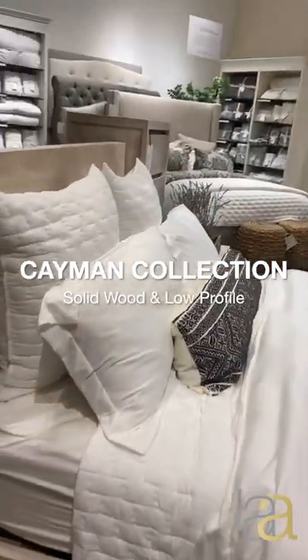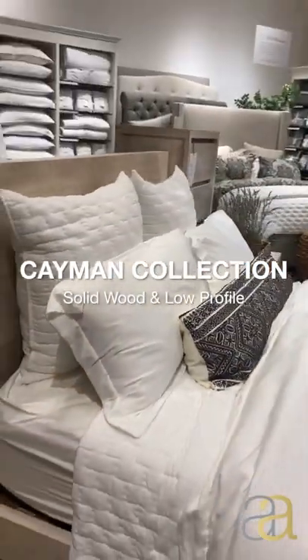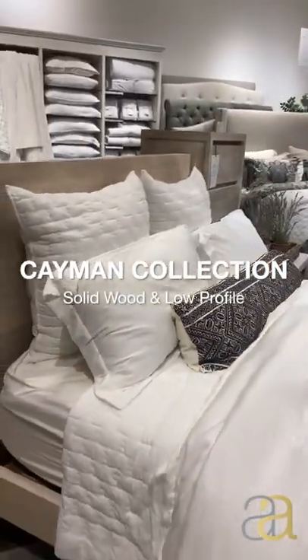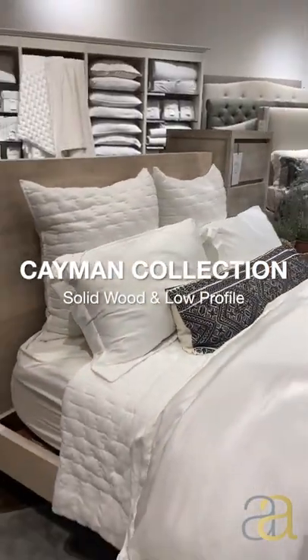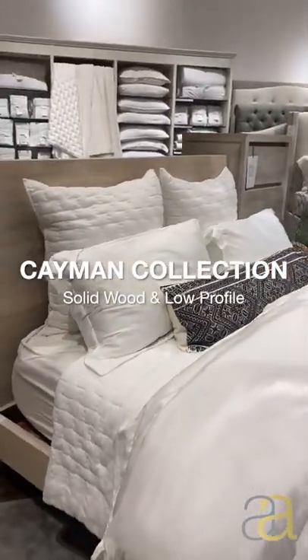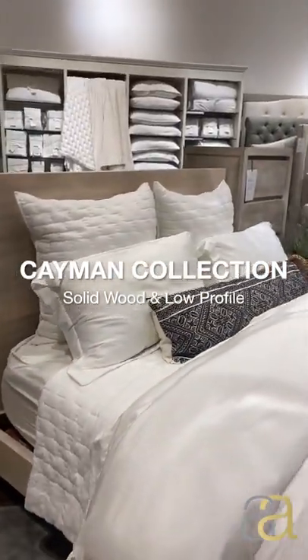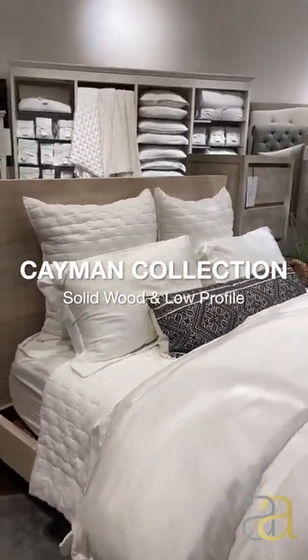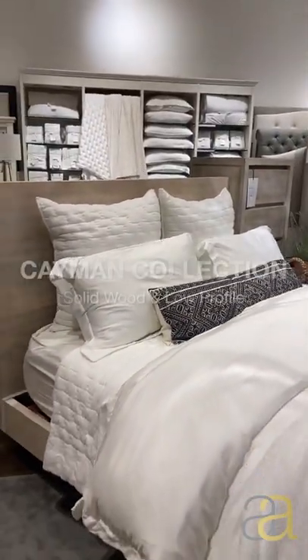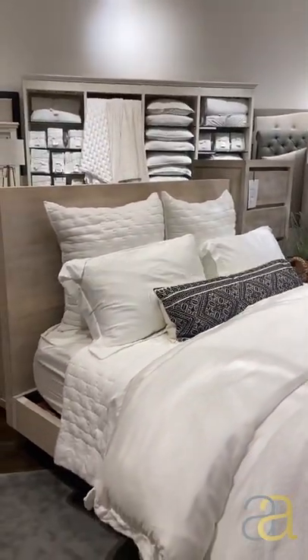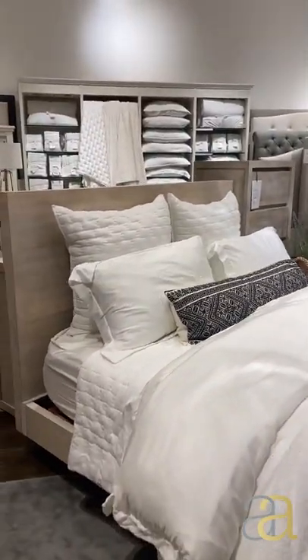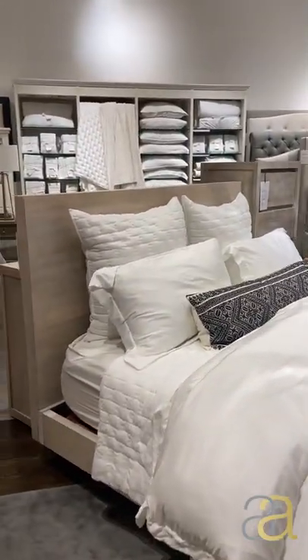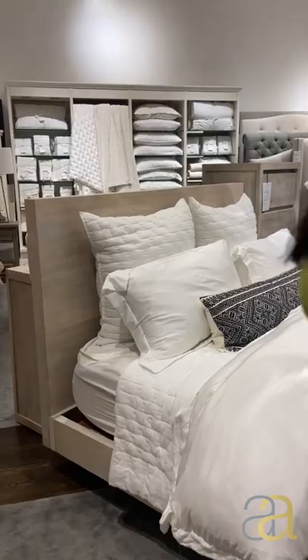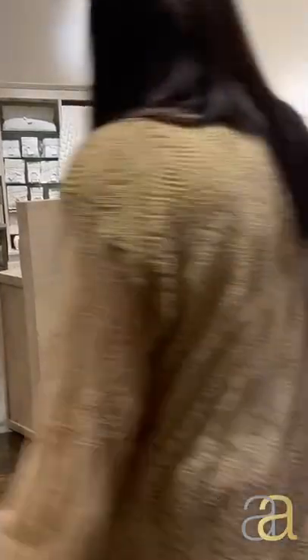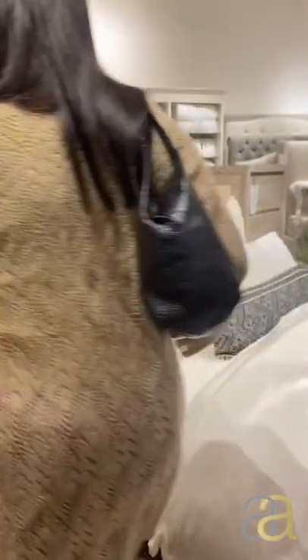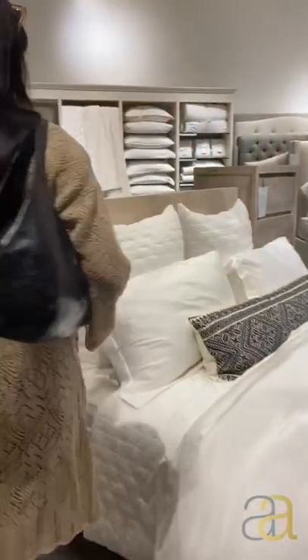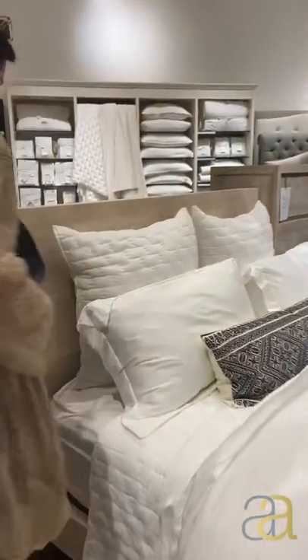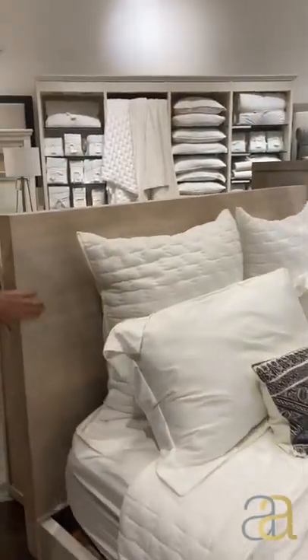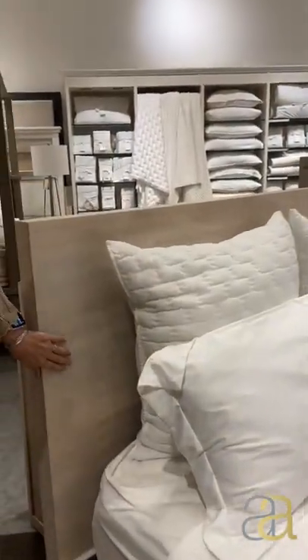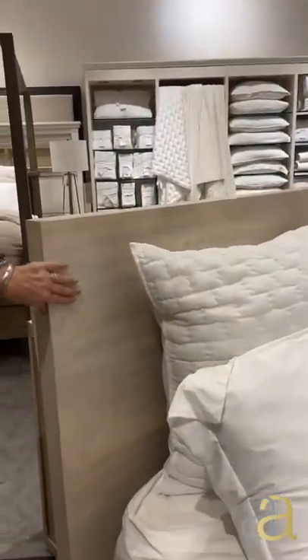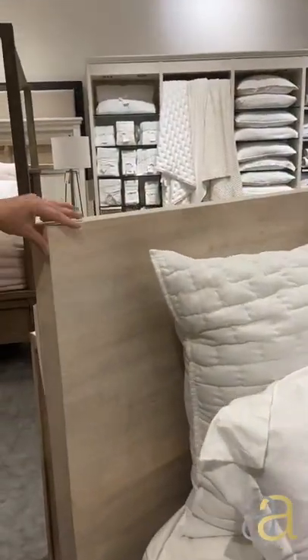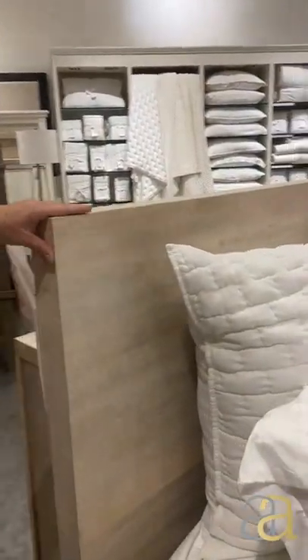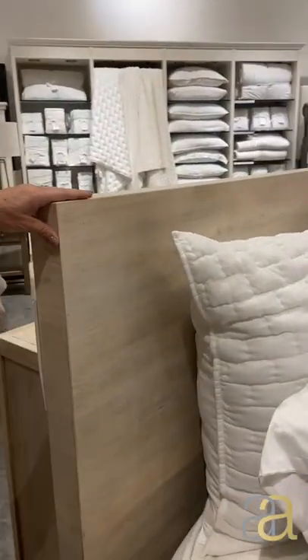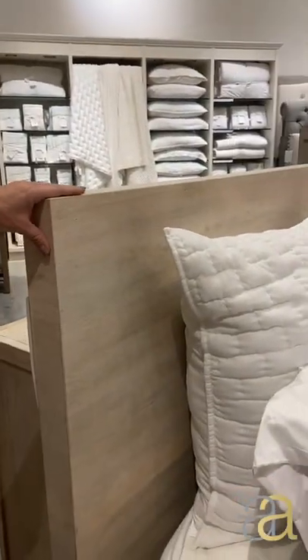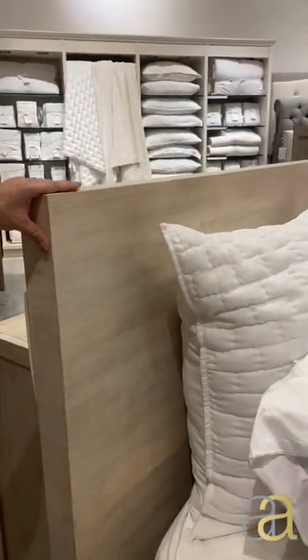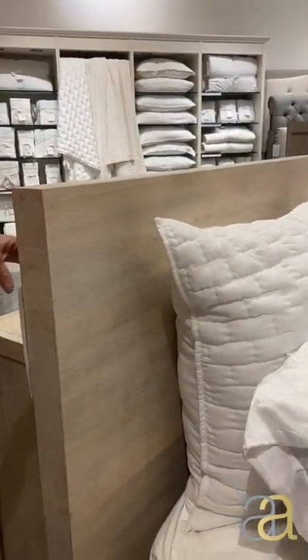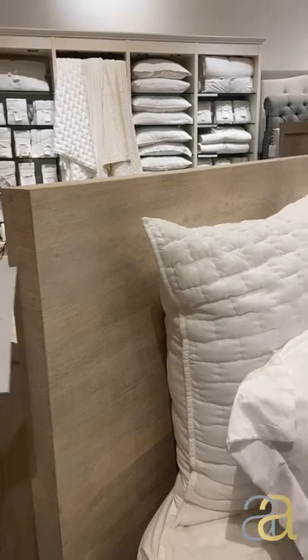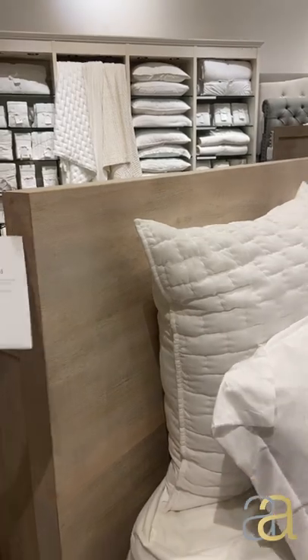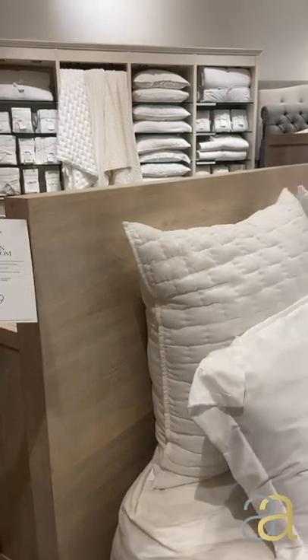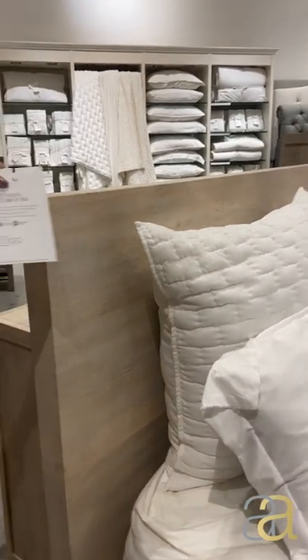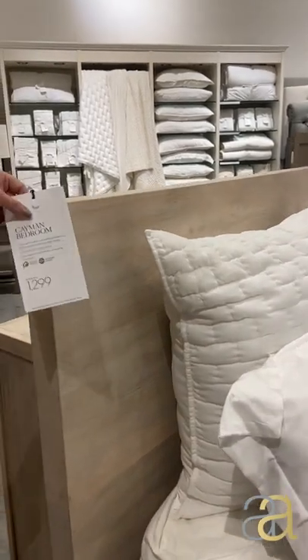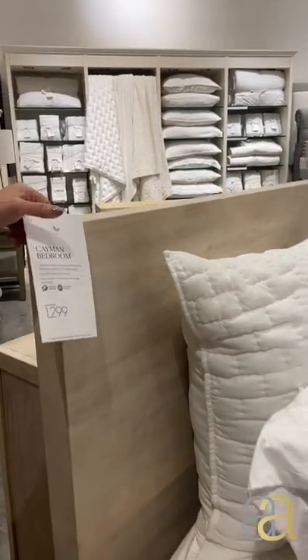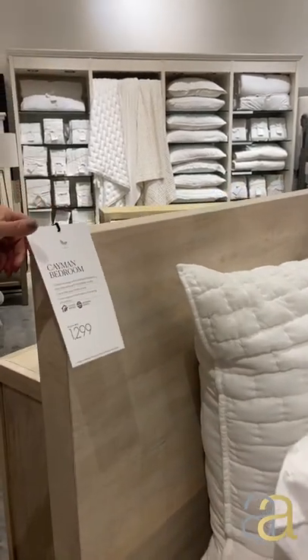You said it takes only three weeks, right? Yeah, this is the Kaiman collection. You can have it in two colors: the biscotti color here, which is a really light wood, and we also have a darker wood option.